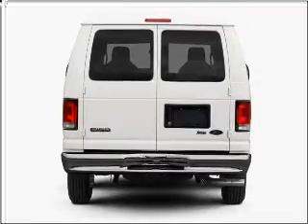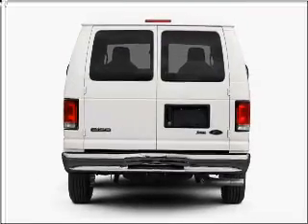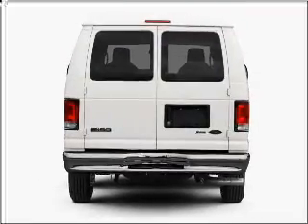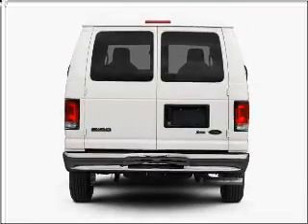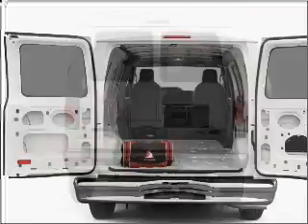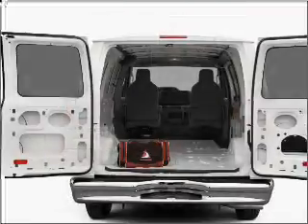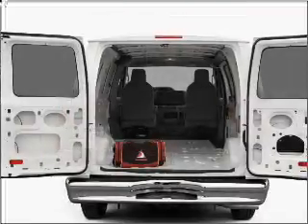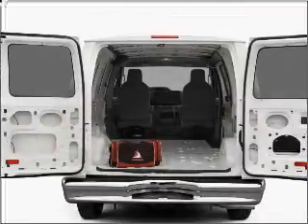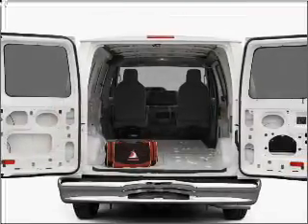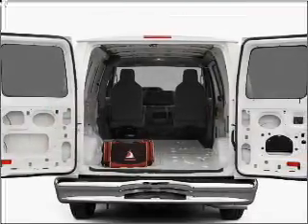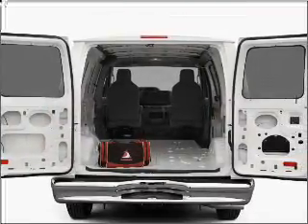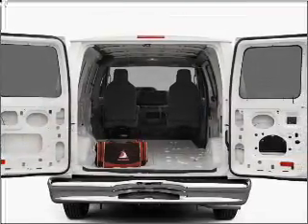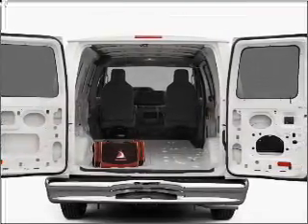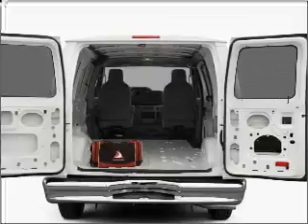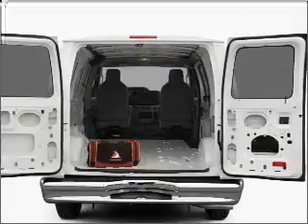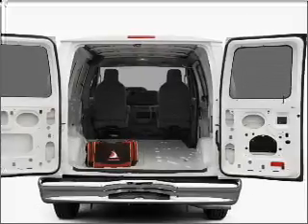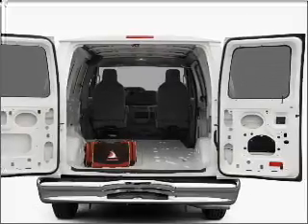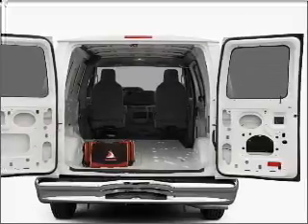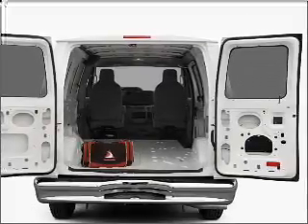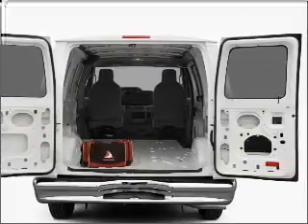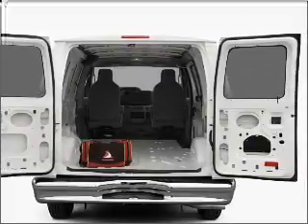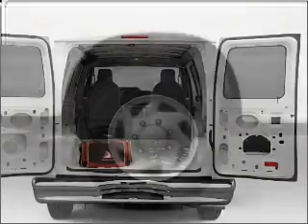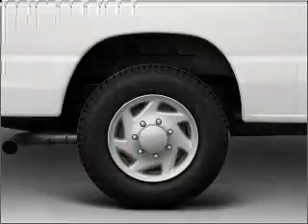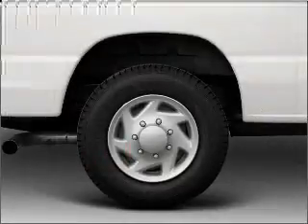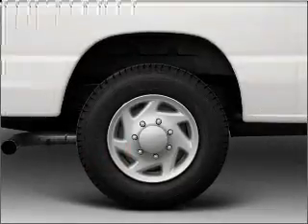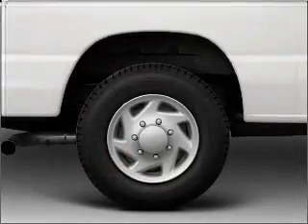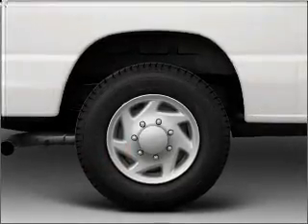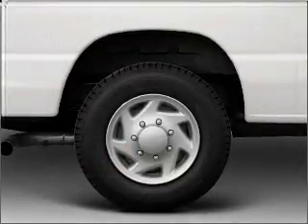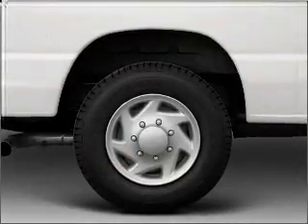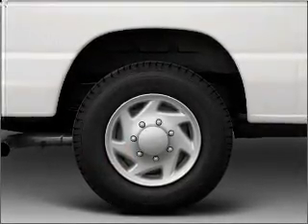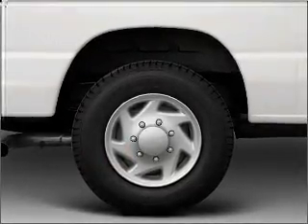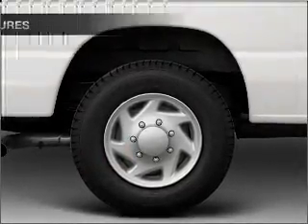With a powerful 8-cylinder engine connected to a smooth shifting automatic transmission, the anti-lock braking system will help deliver you safely to your destination.